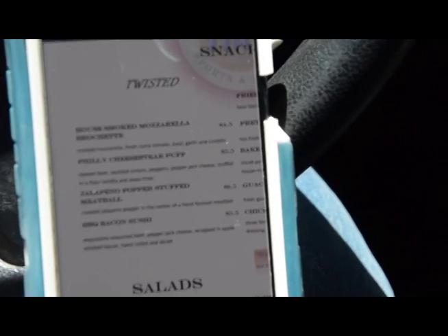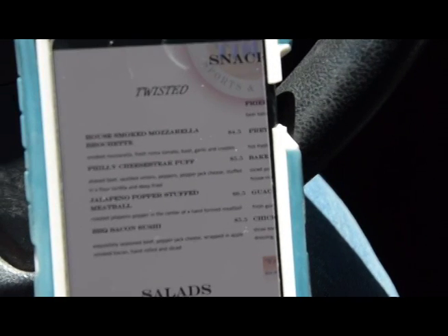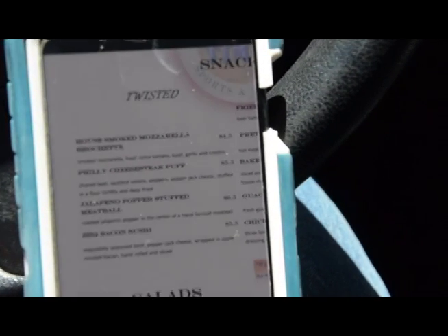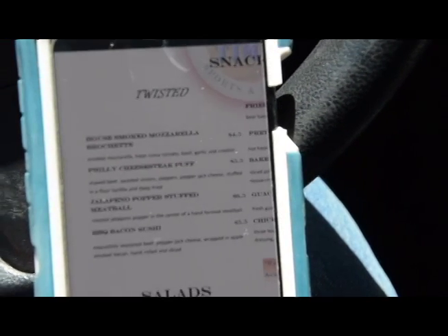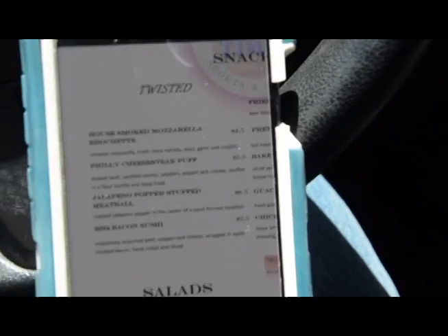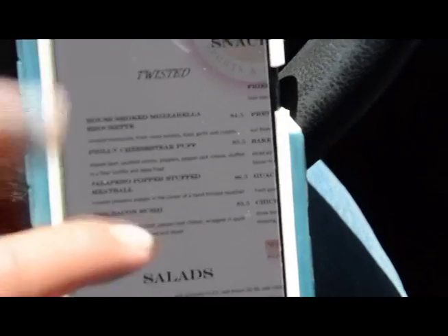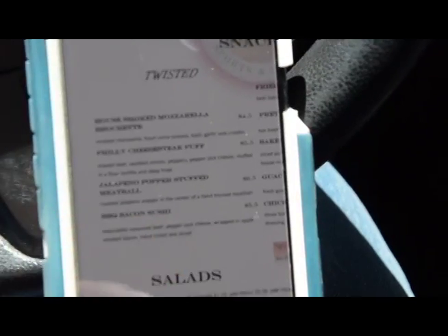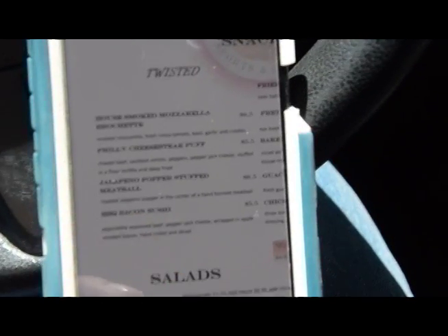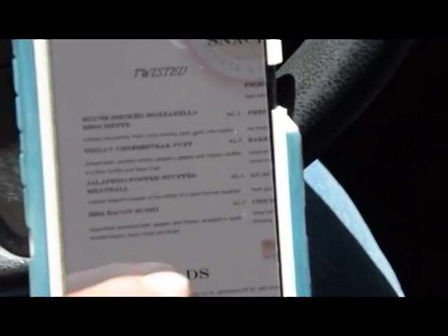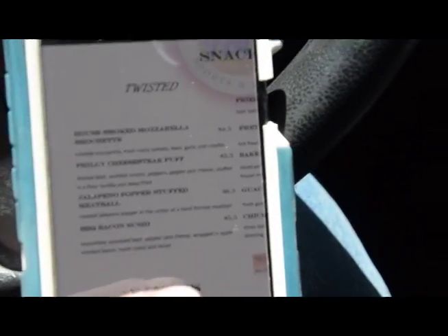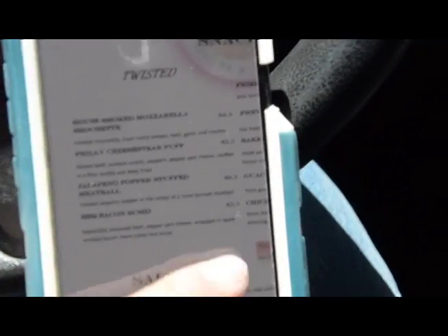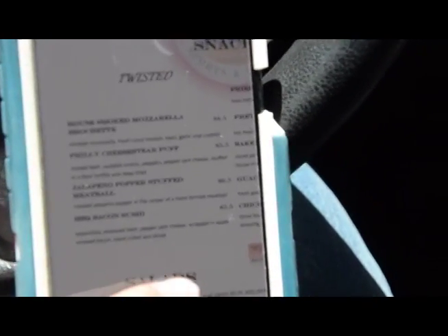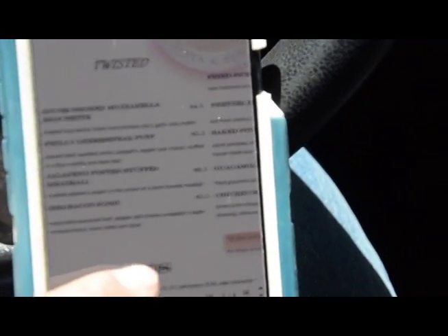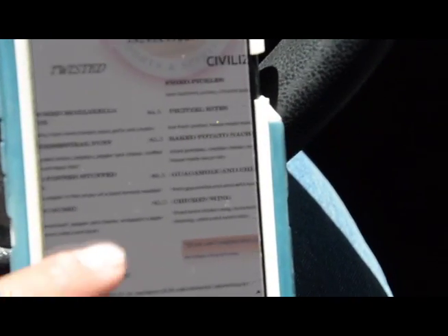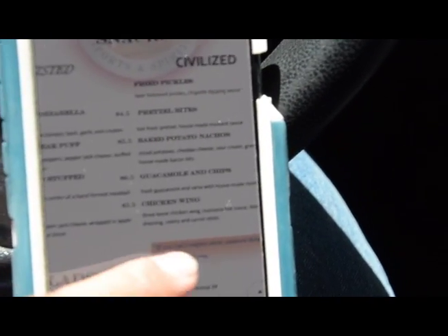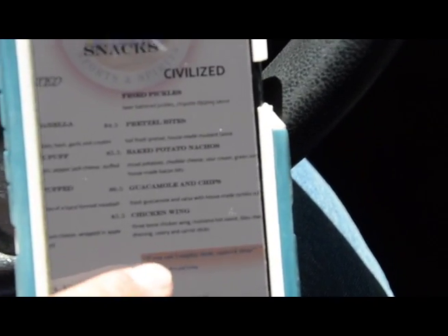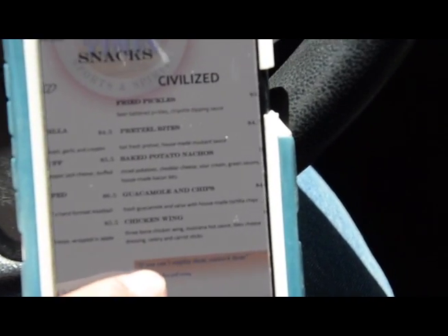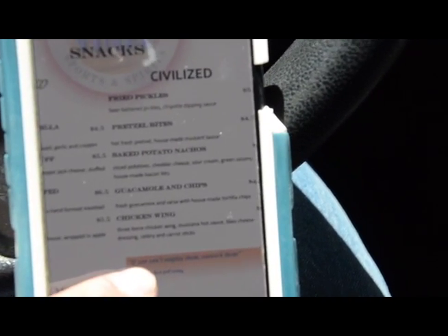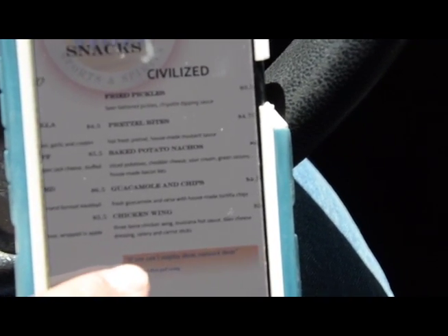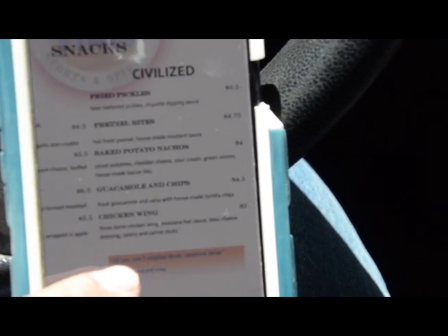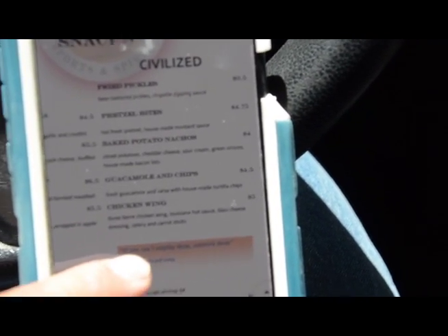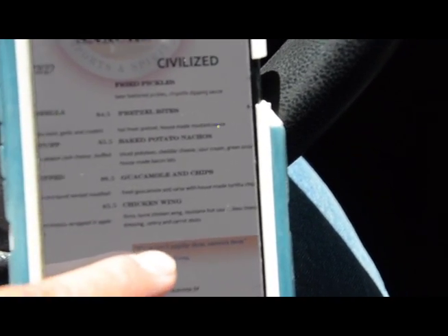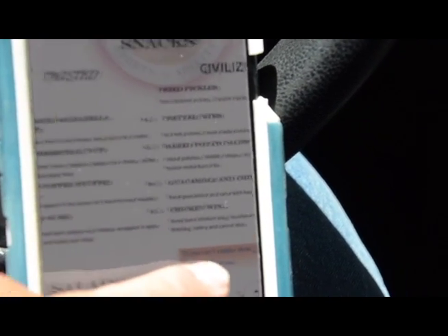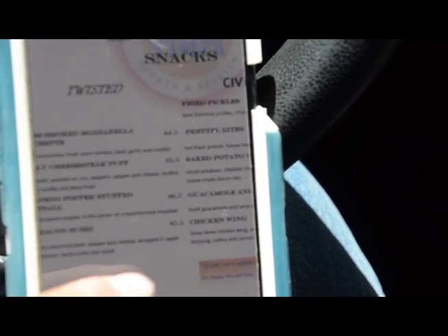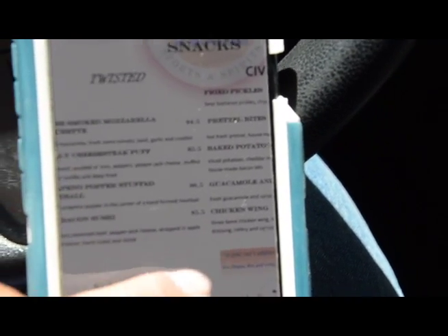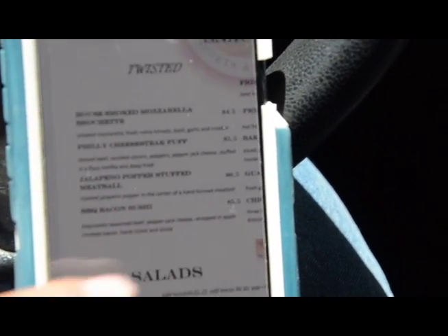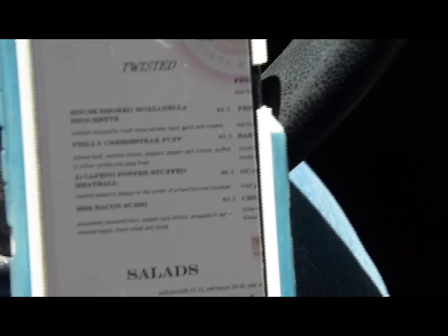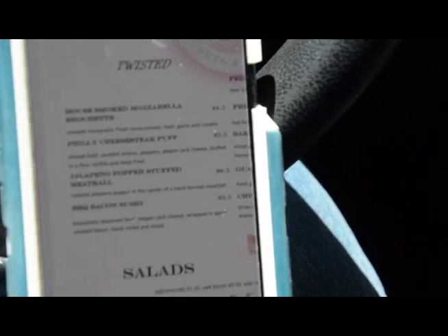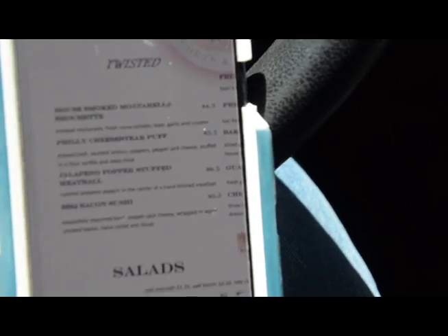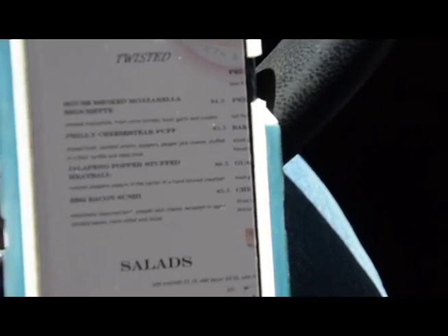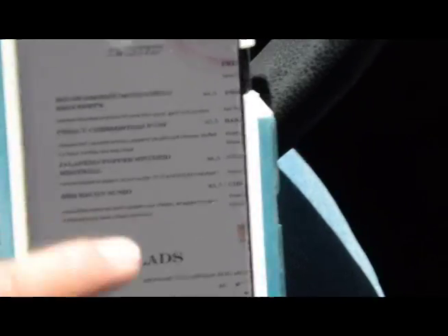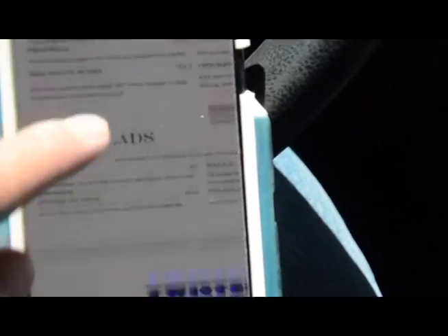This place sounds amazing. It's got stuff that's both twisted and civilized, and I'm going to go ahead and order something from both.